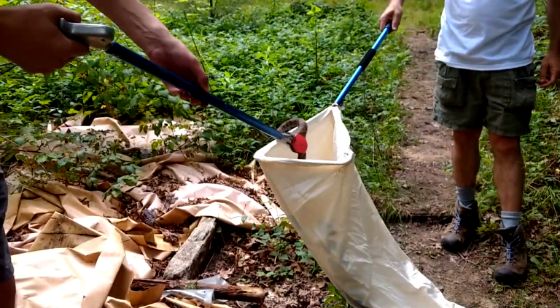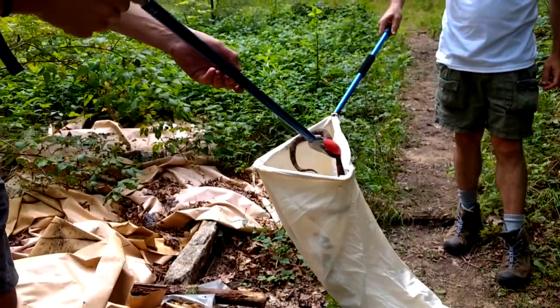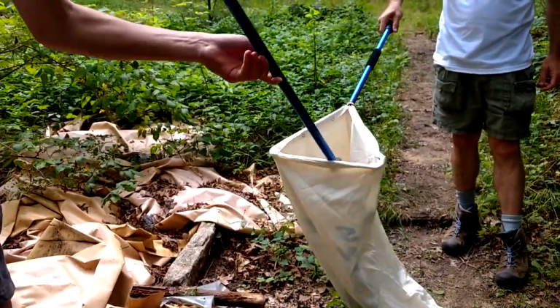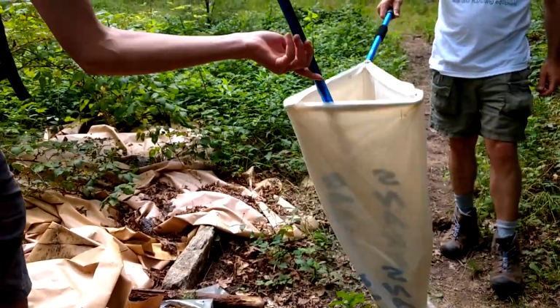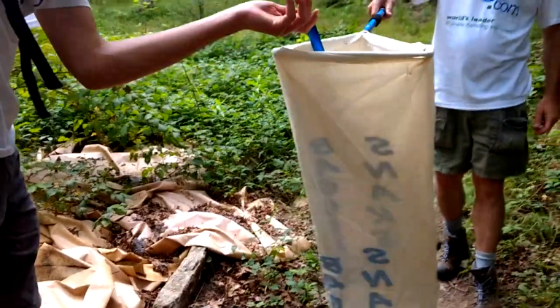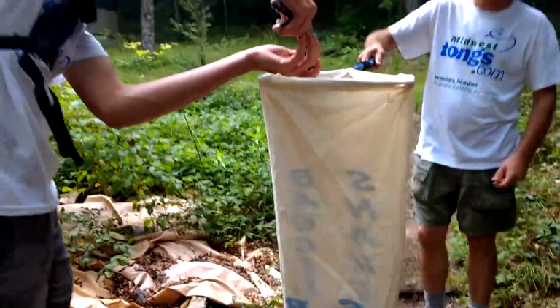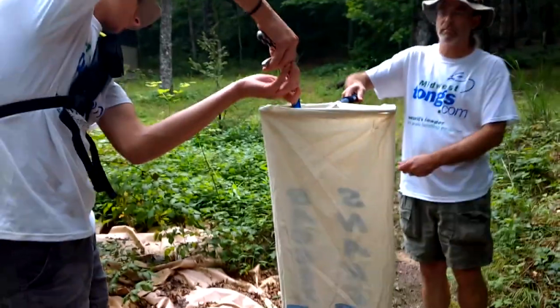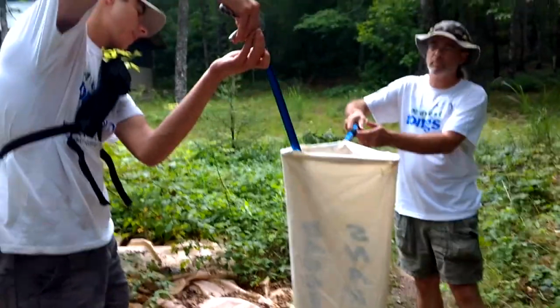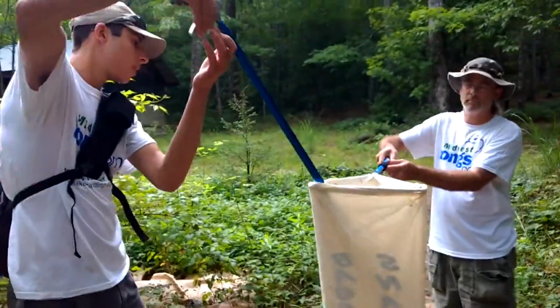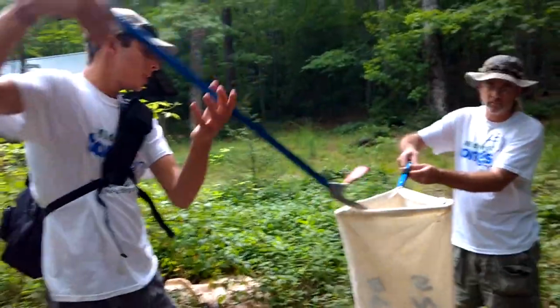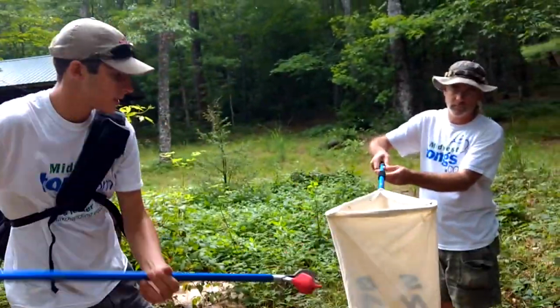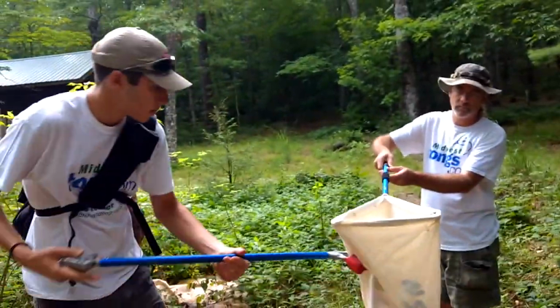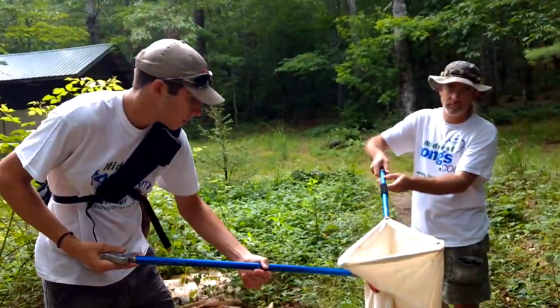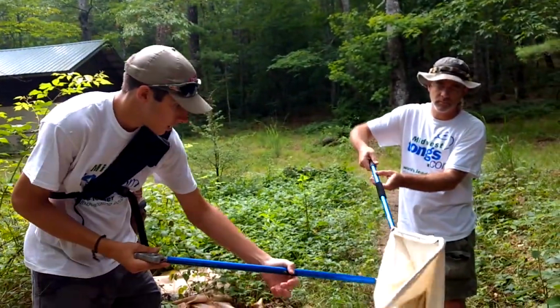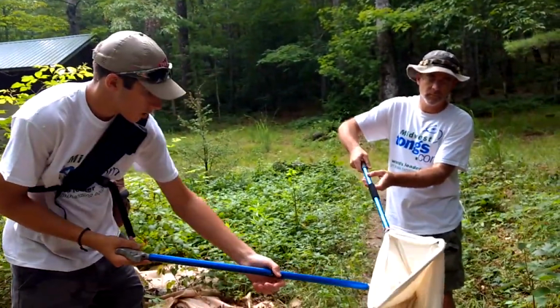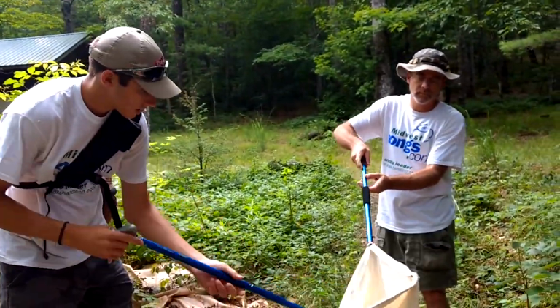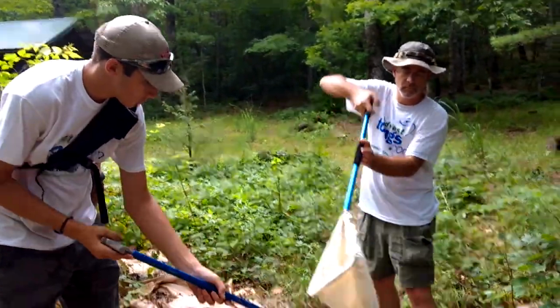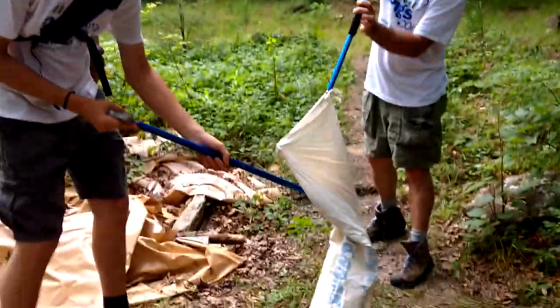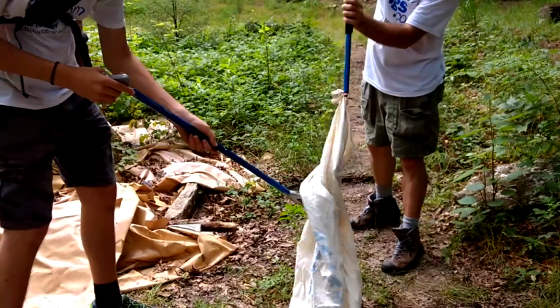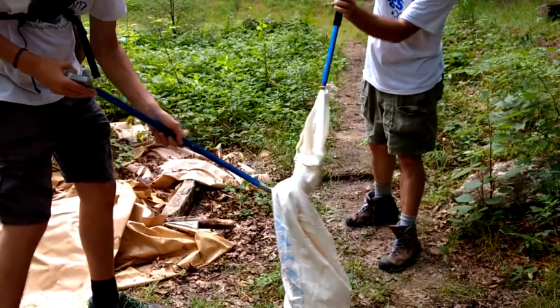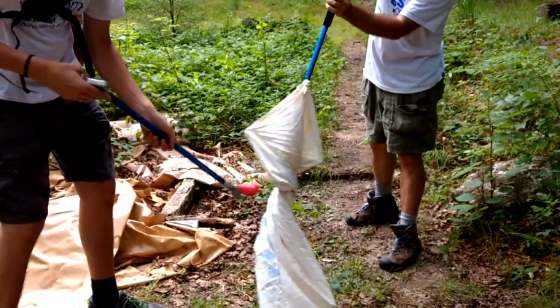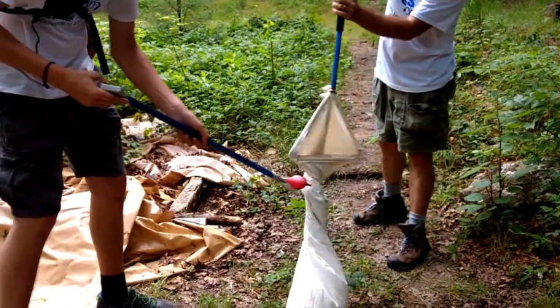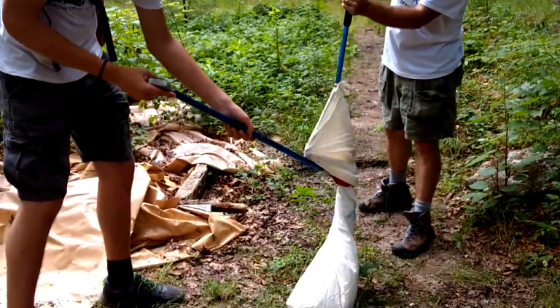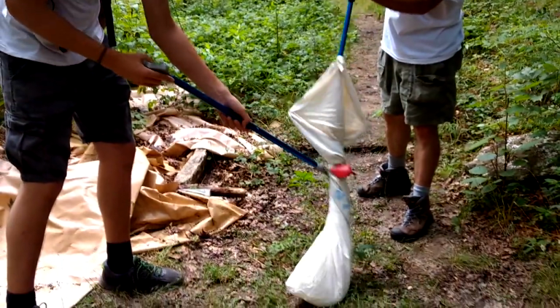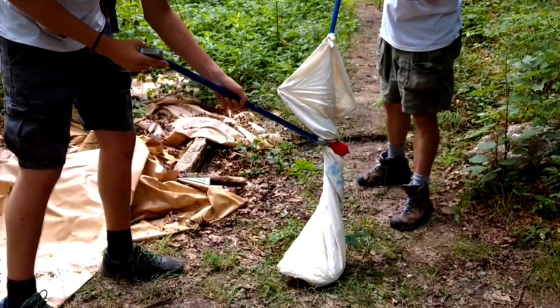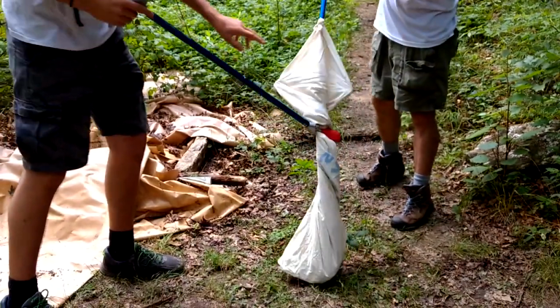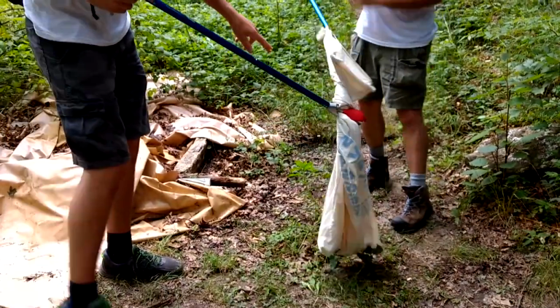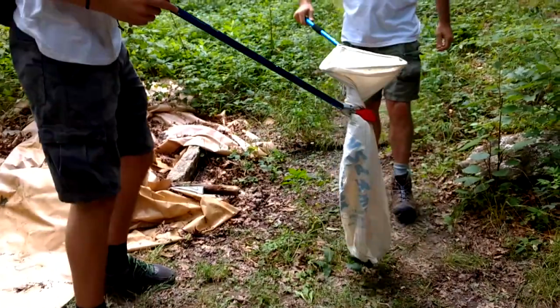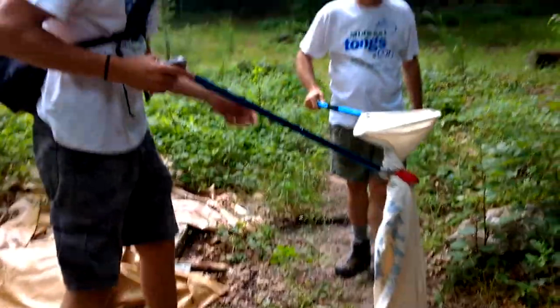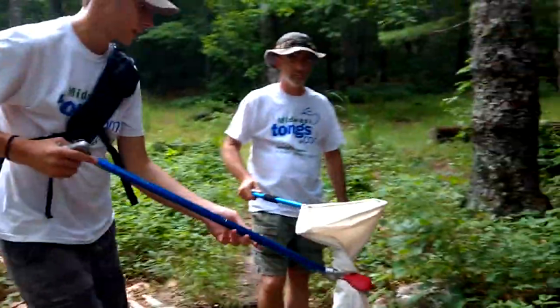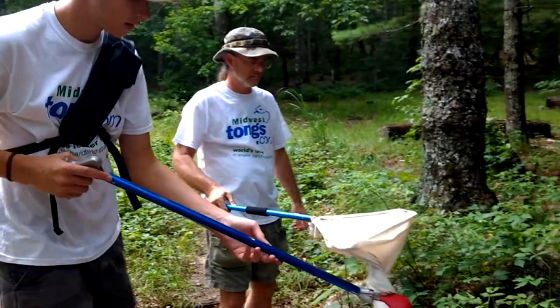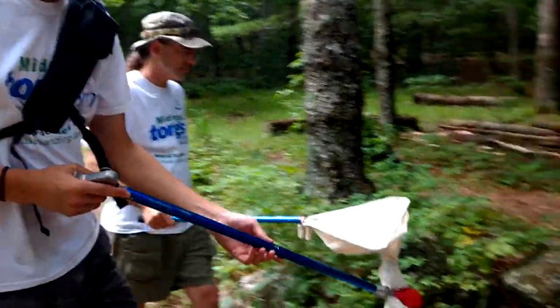Now I'm gonna put it into this Midwest Tongs snake bagger. Steve is going to turn it and start to twist. This keeps the snake from getting out and us from getting bitten. This is triple bagged, so nothing can get through there.